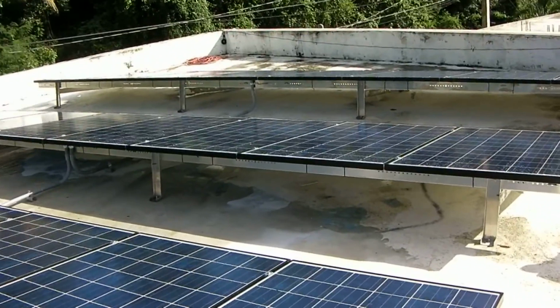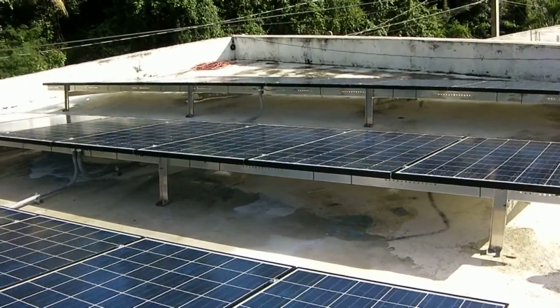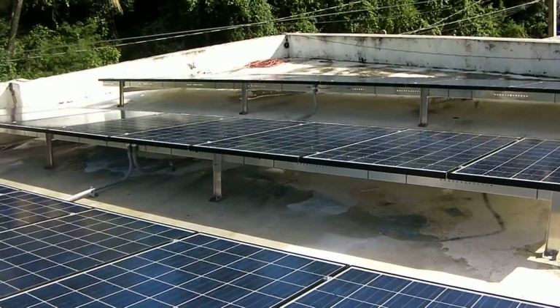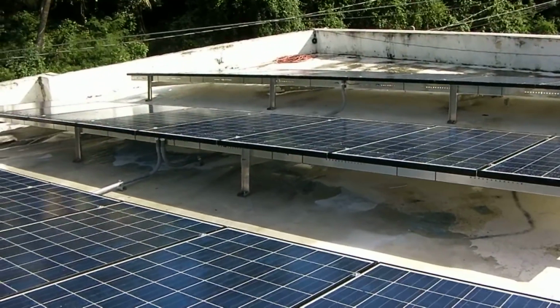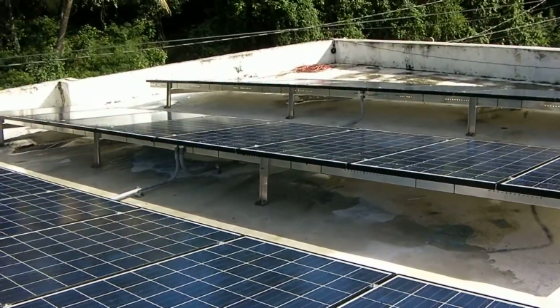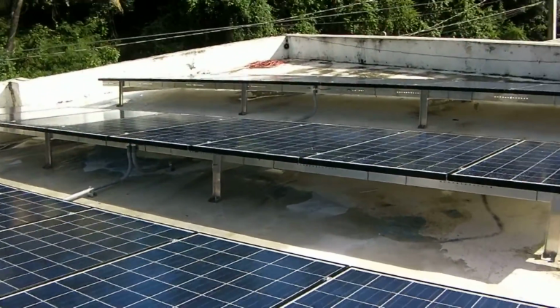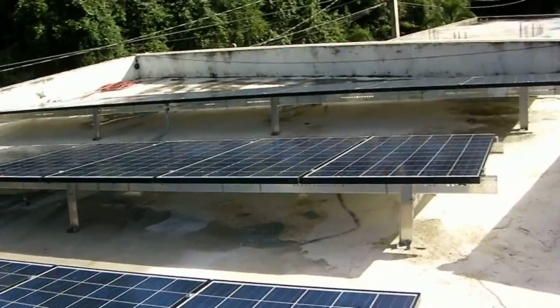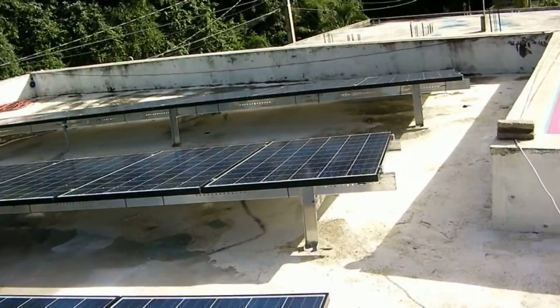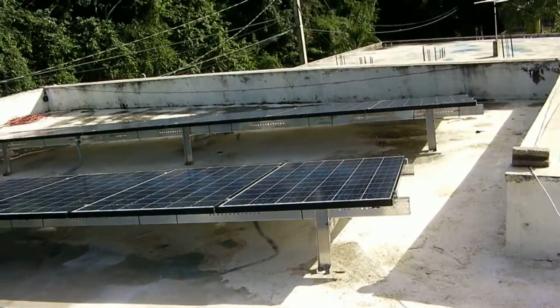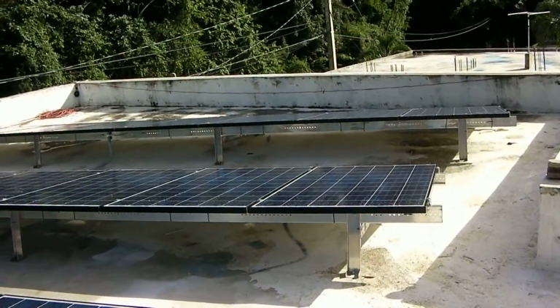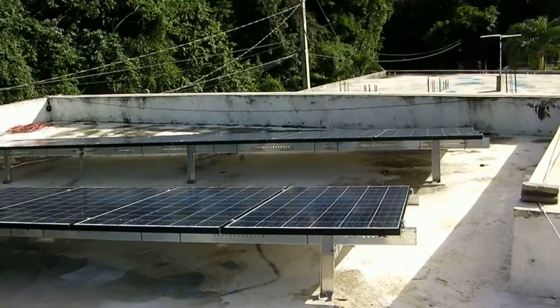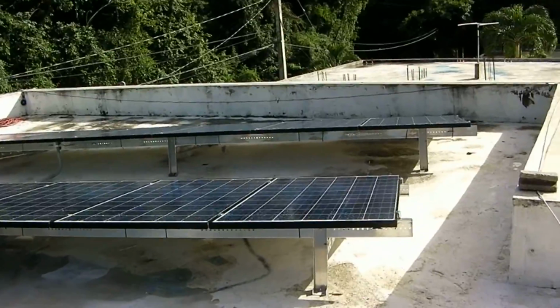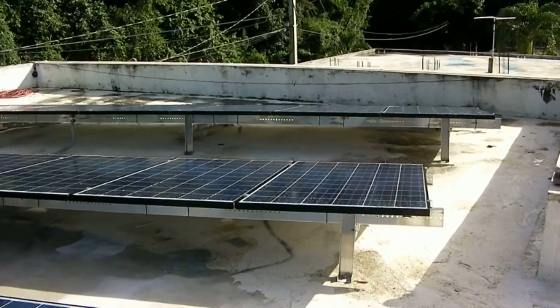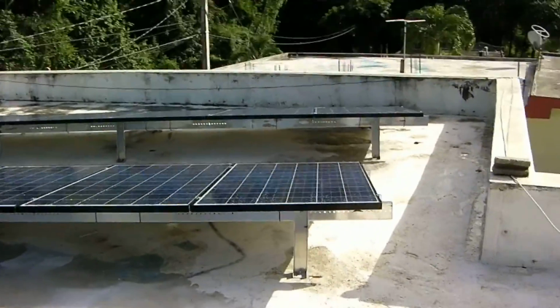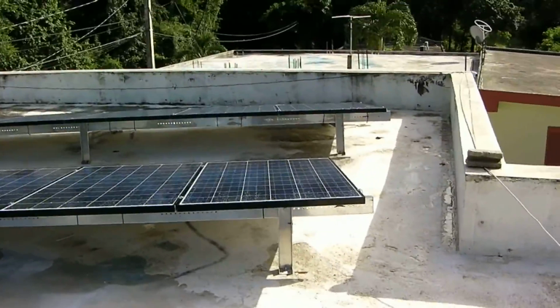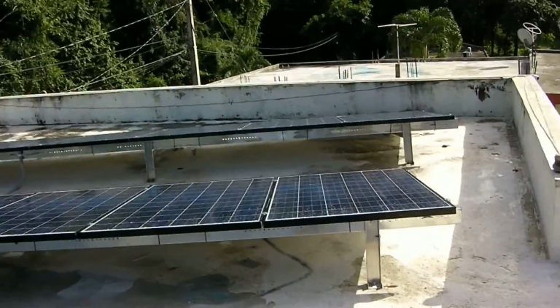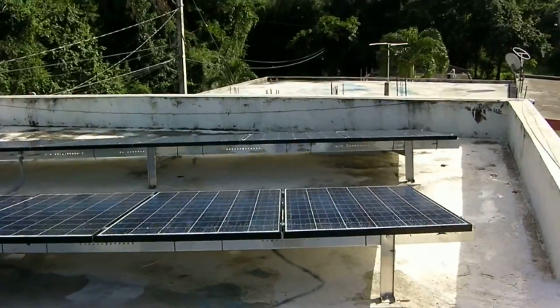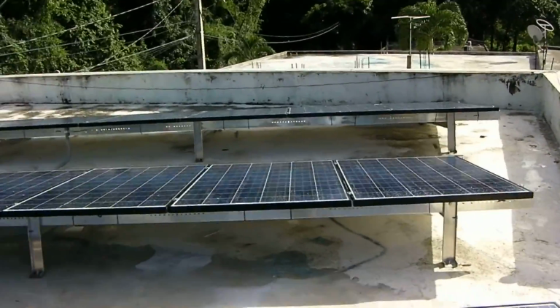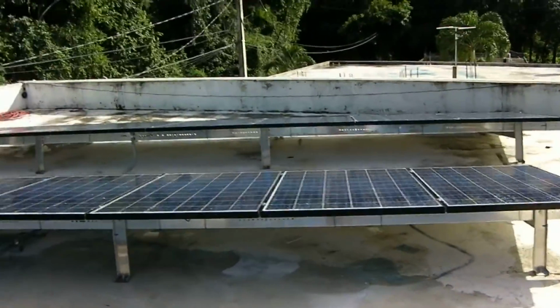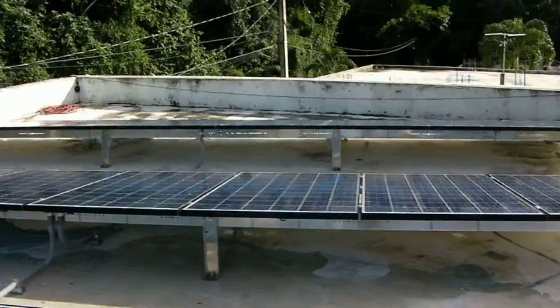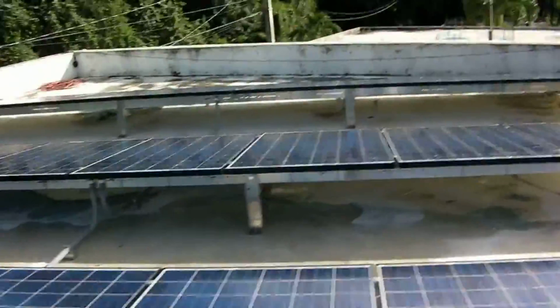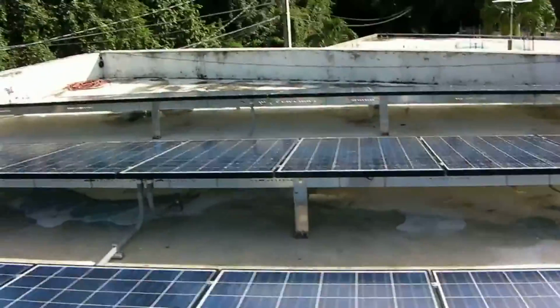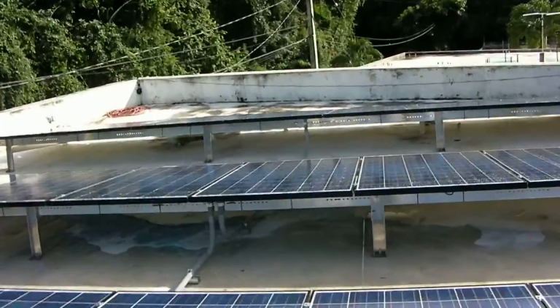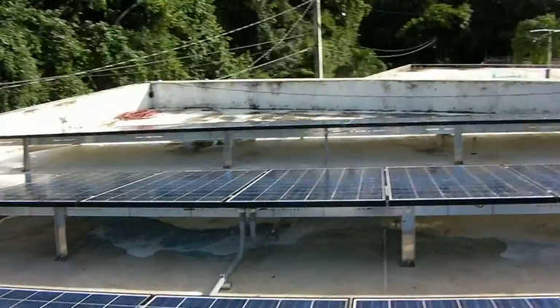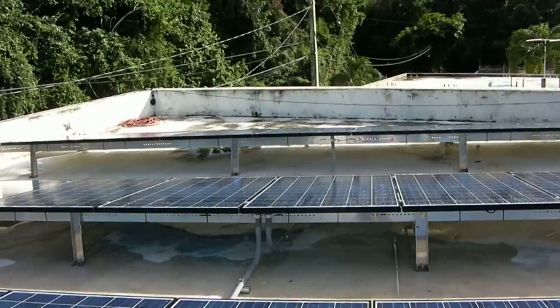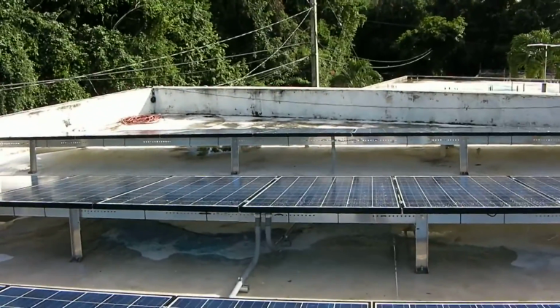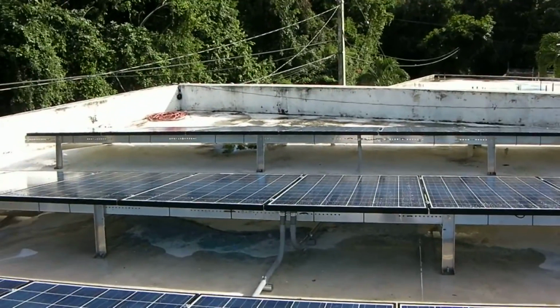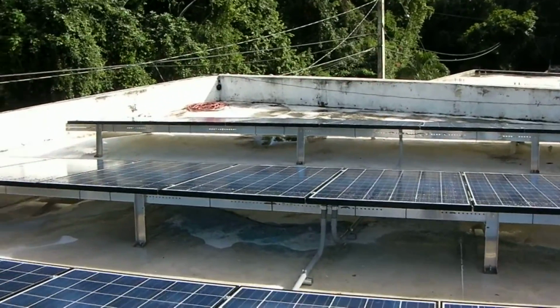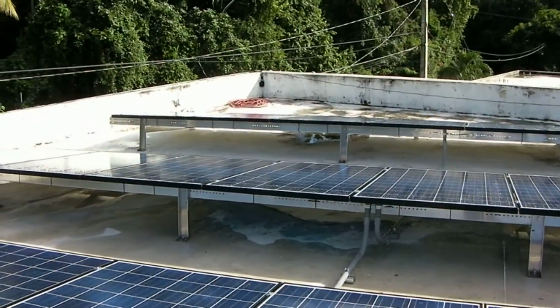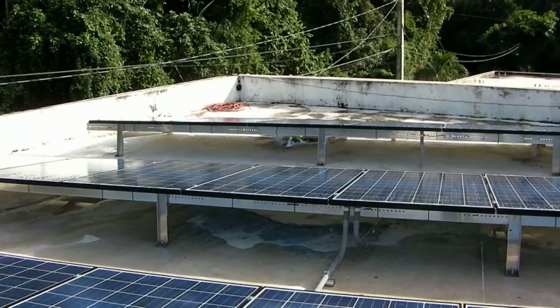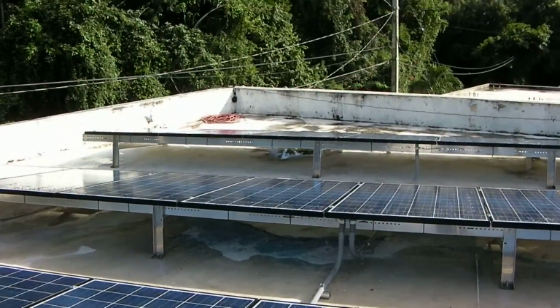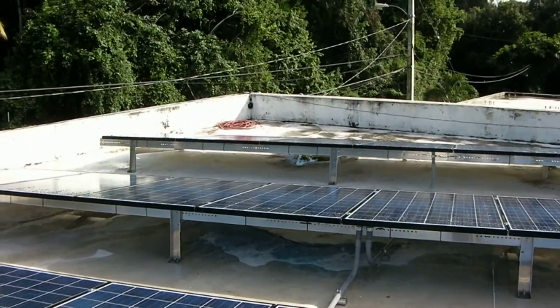Those are 24 solar panels in parallel — three rows of eight.